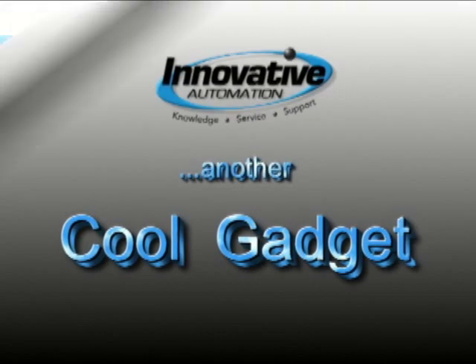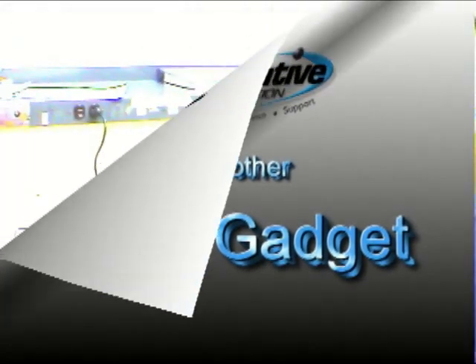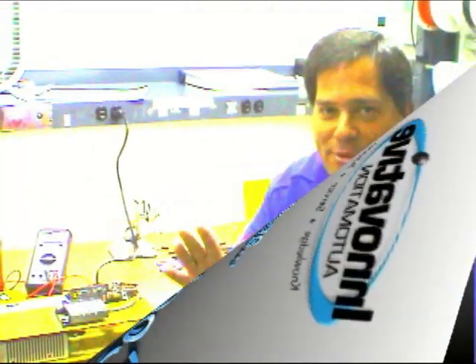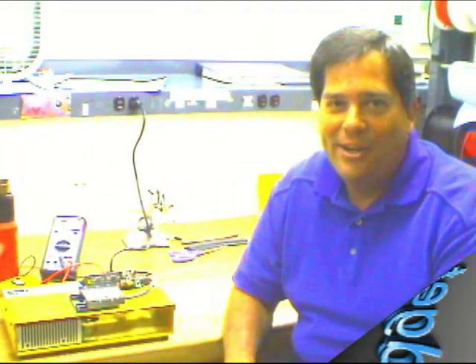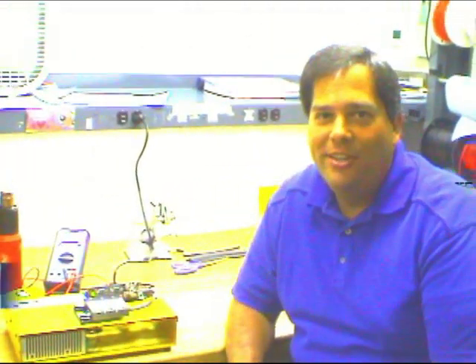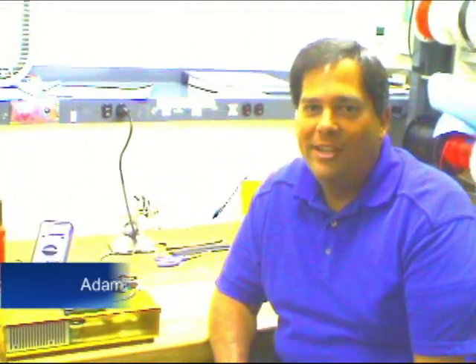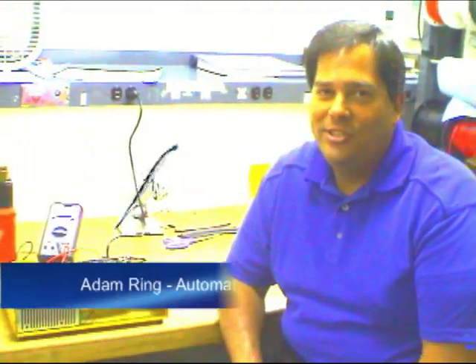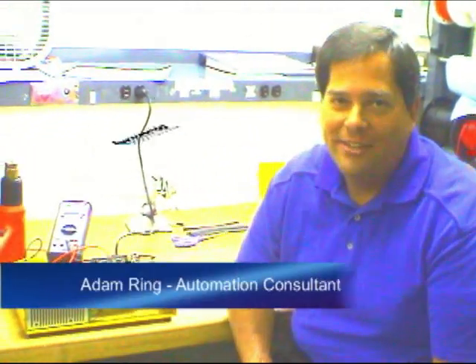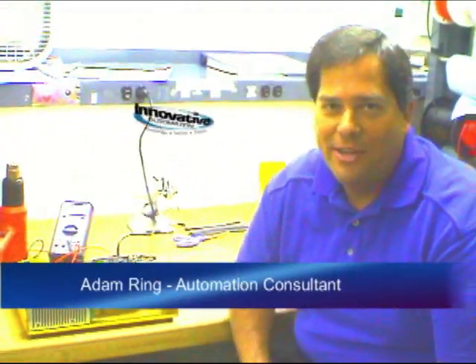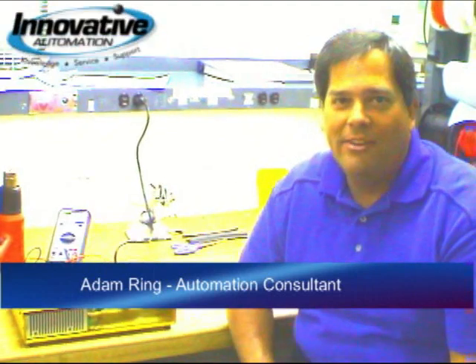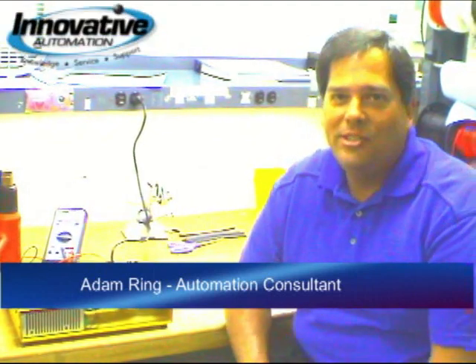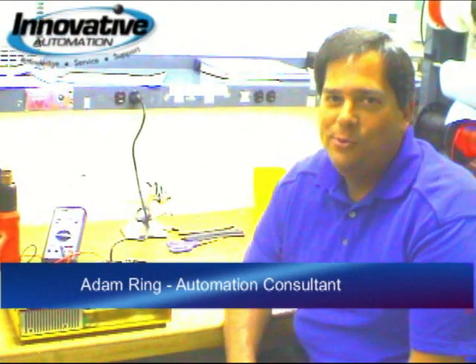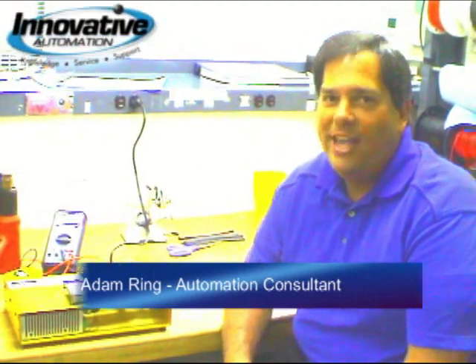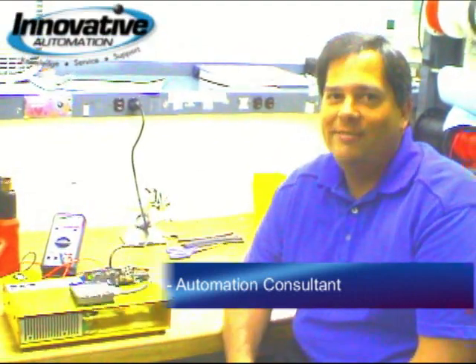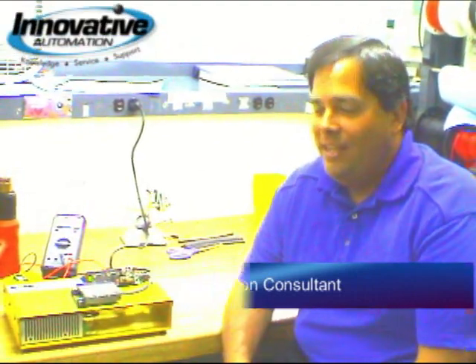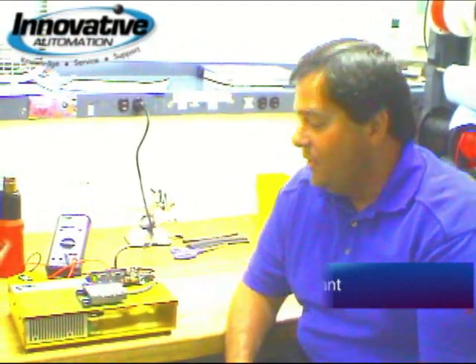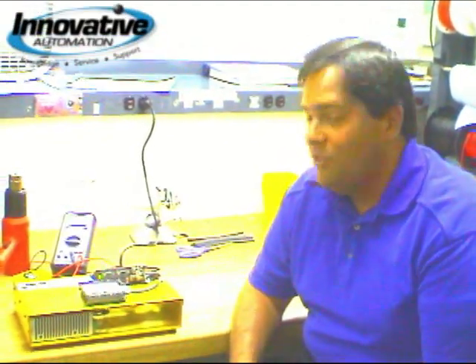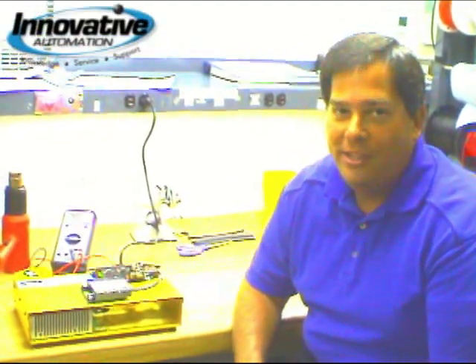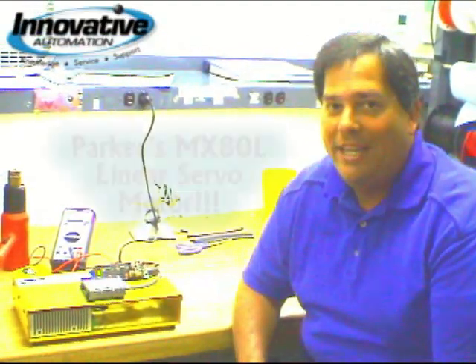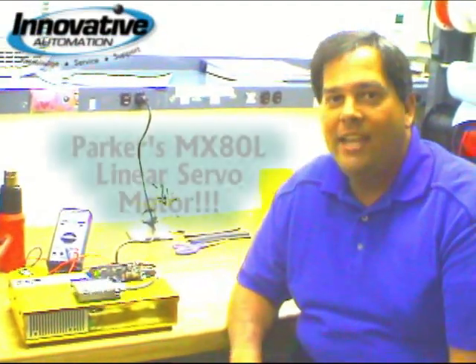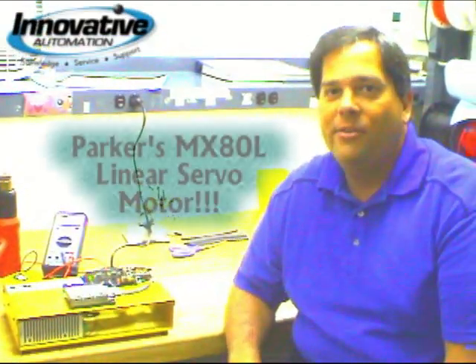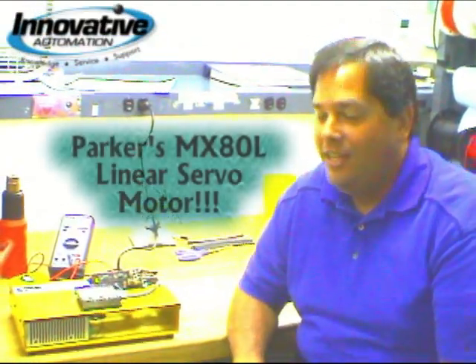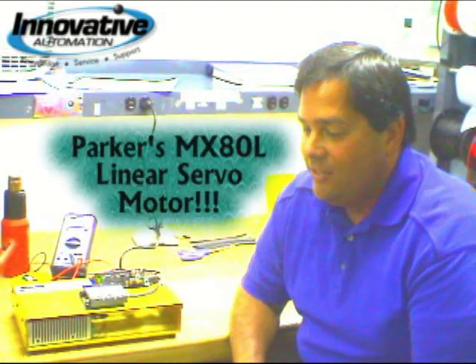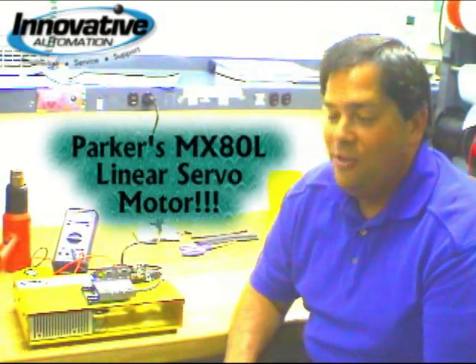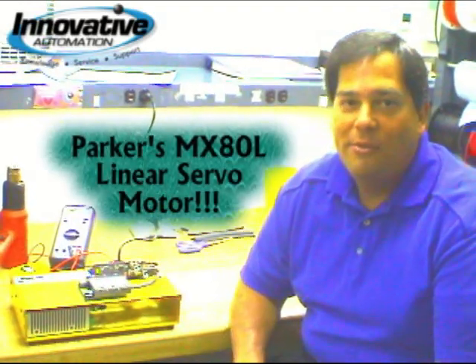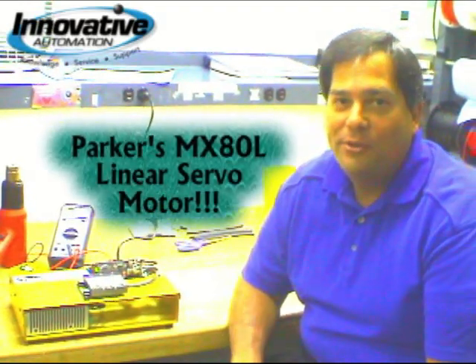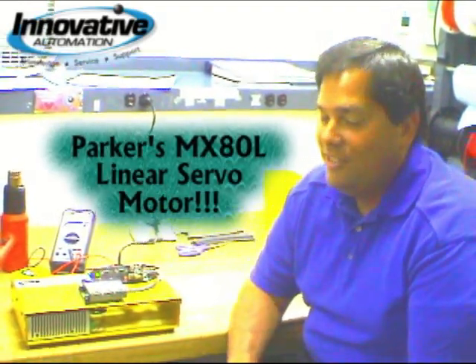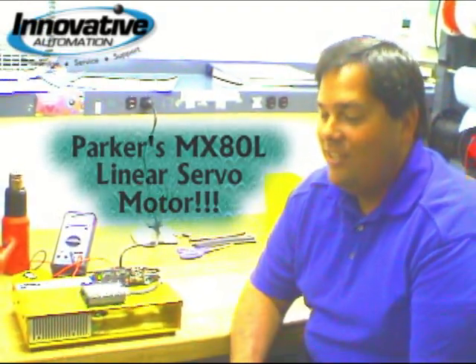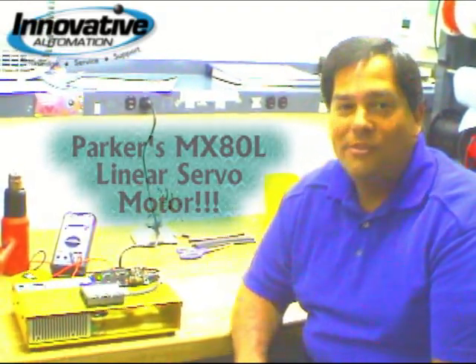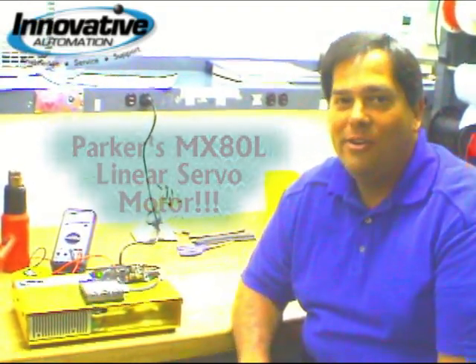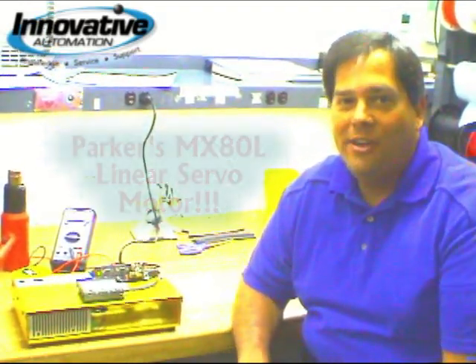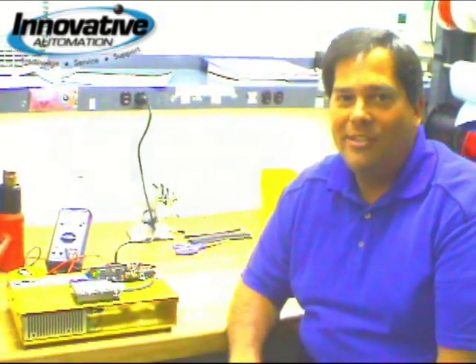Hey, Adam Ring here with another edition of Innovative Automation's Cool Gadget. This week we're going to show you the MX80L — a linear servo motor driven stage from Parker Automation.